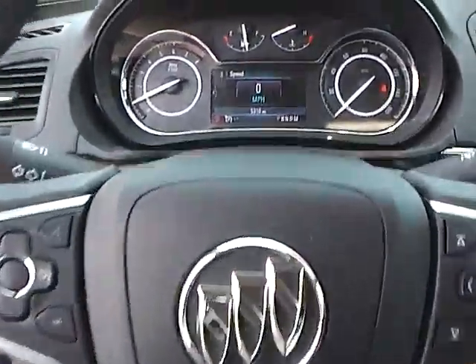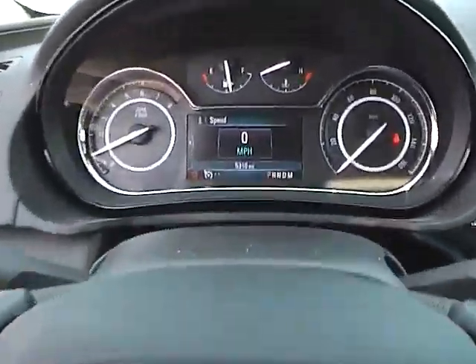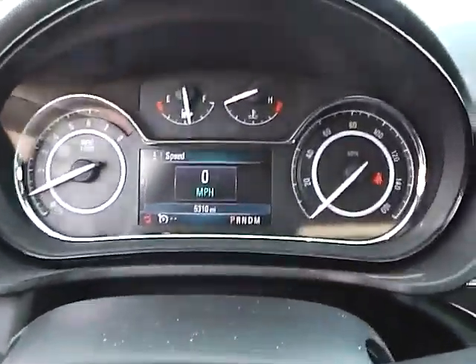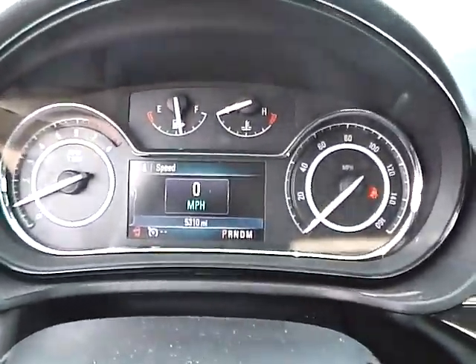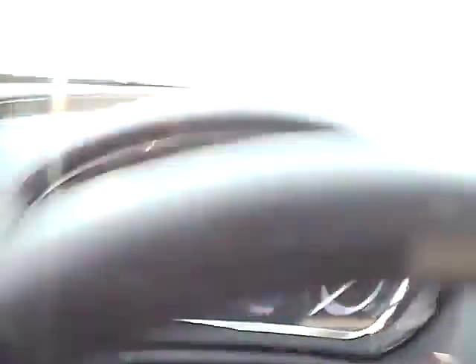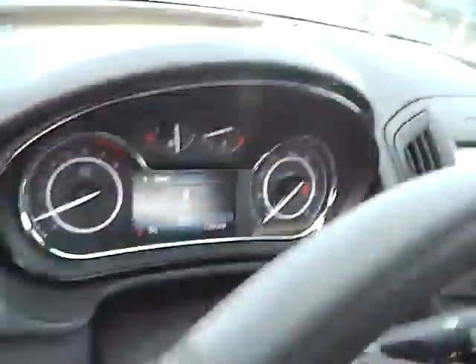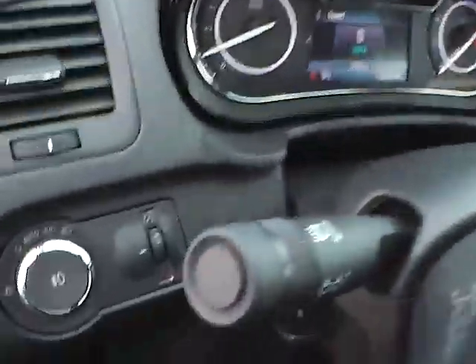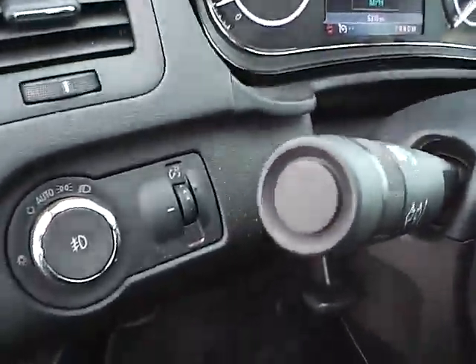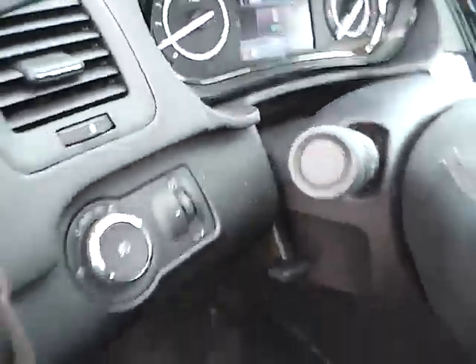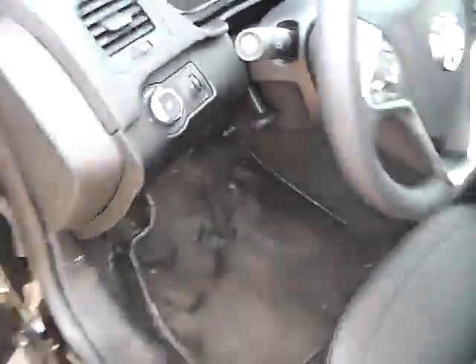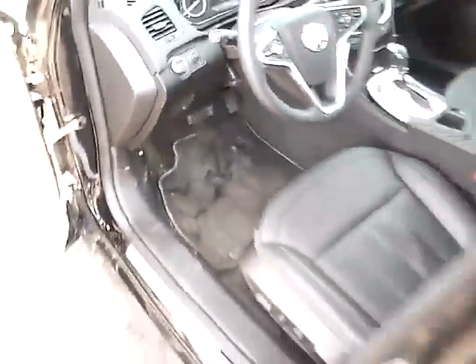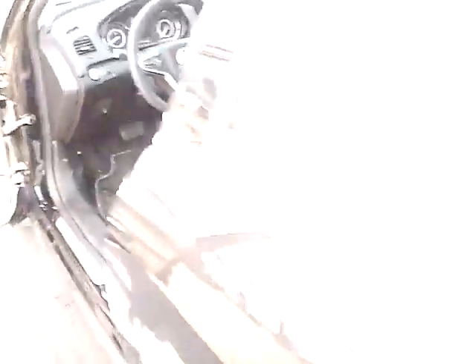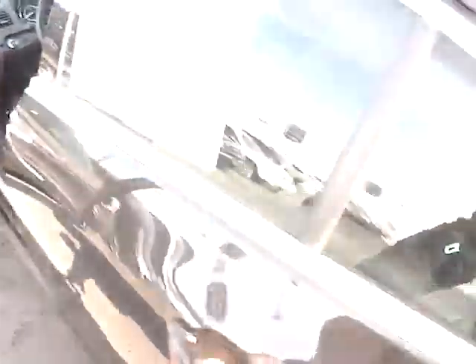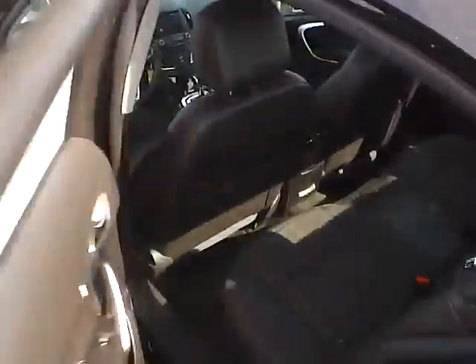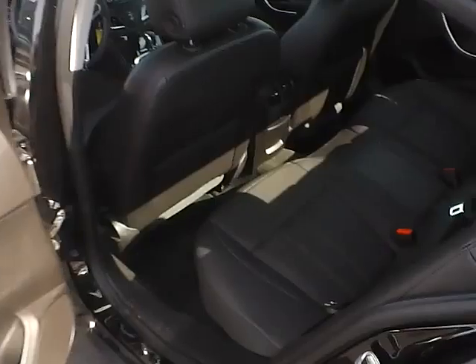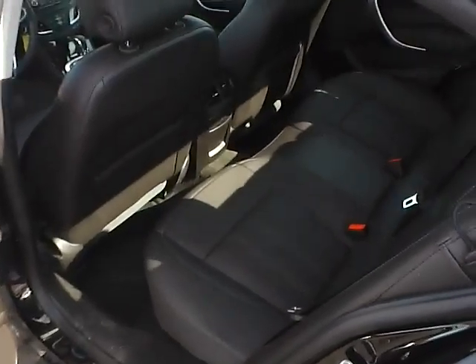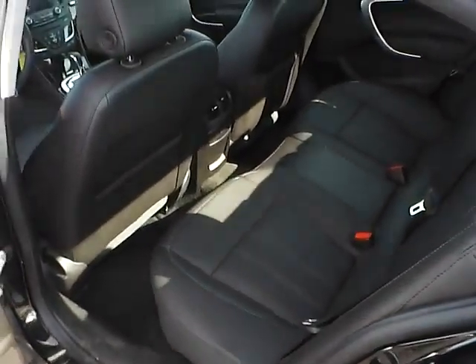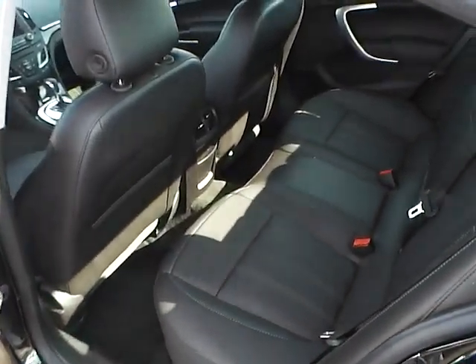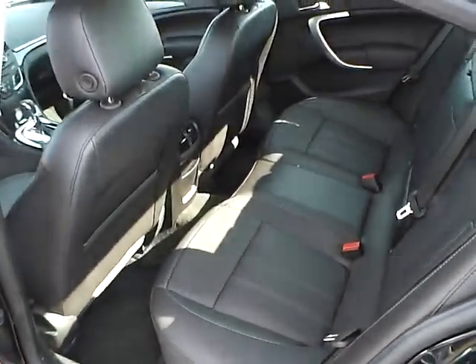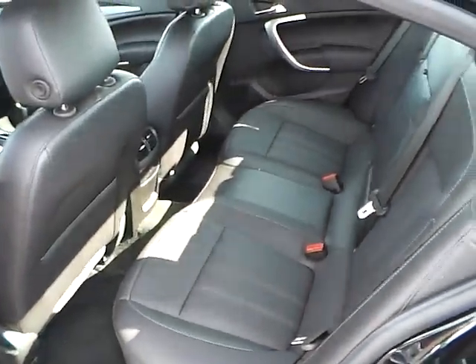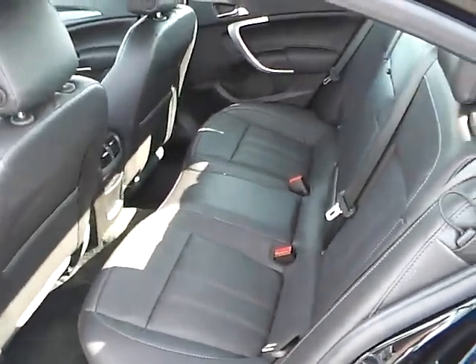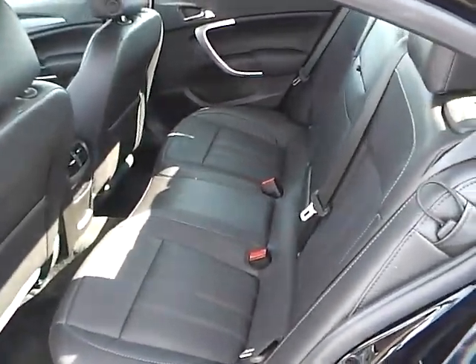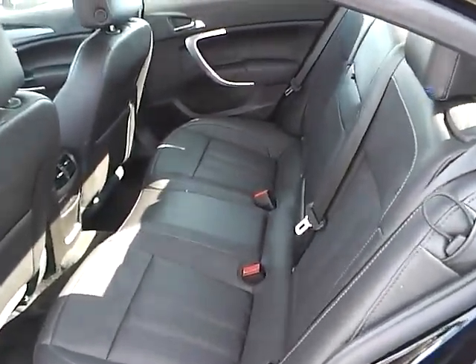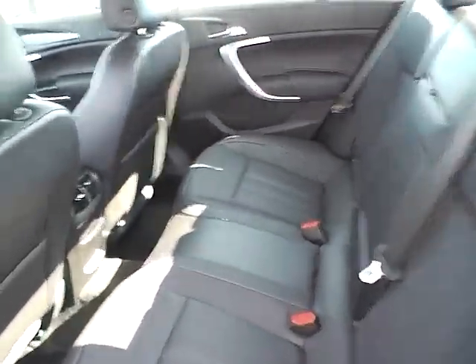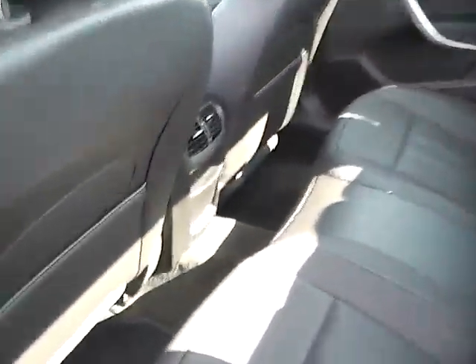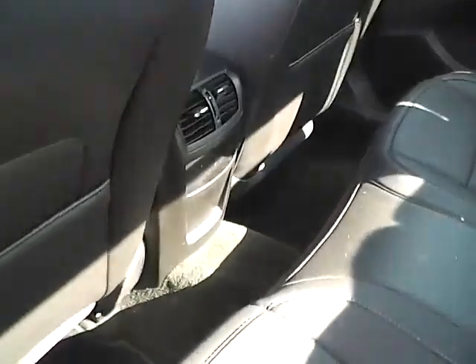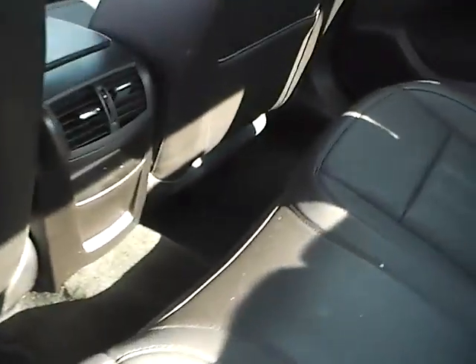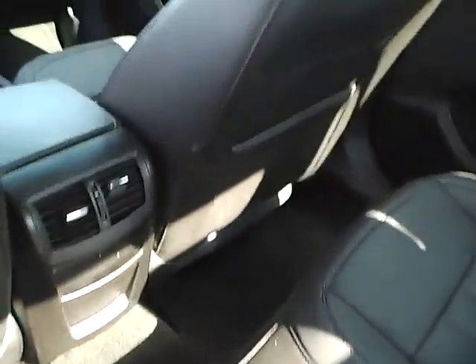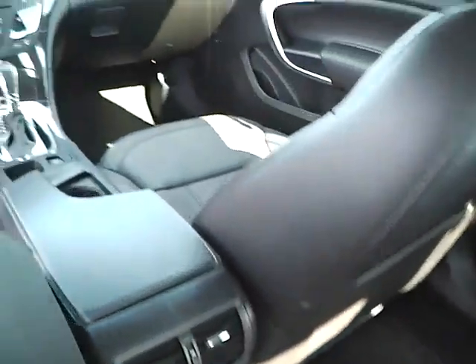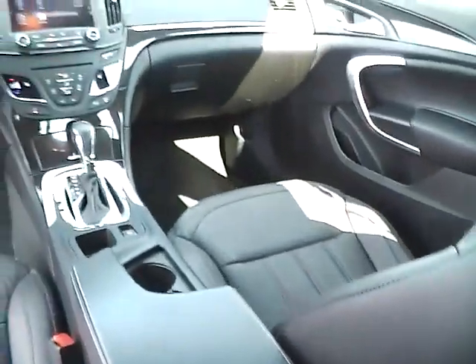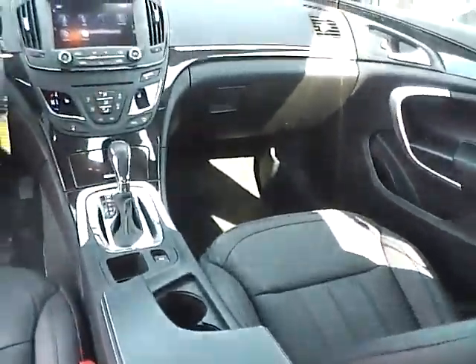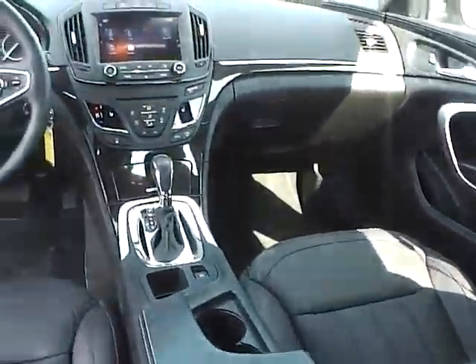Automatic headlights, rear bench seating in excellent condition, also folding for additional trunk space, rear air vents. Very nice vehicle.